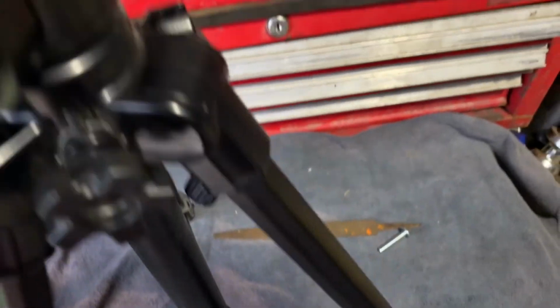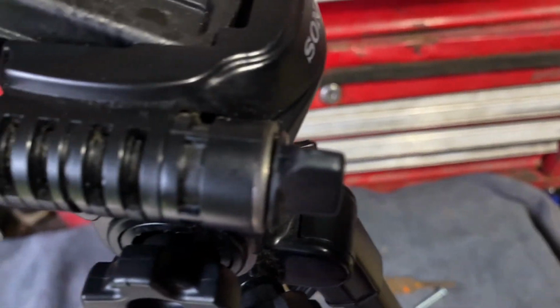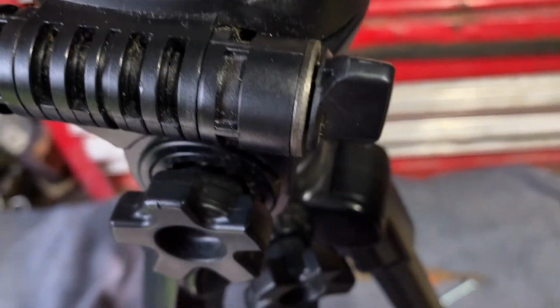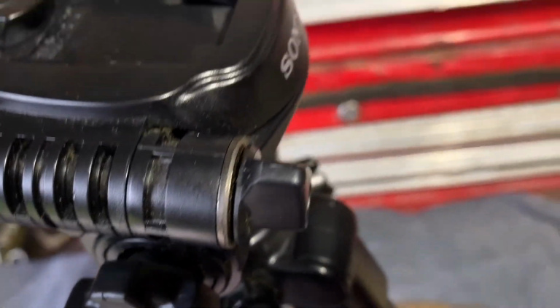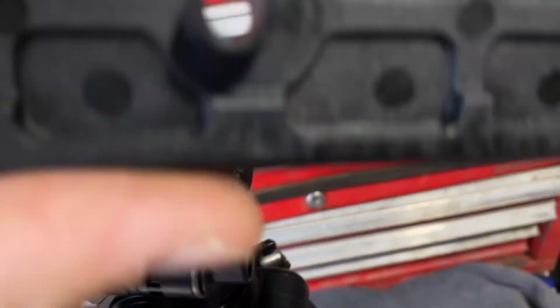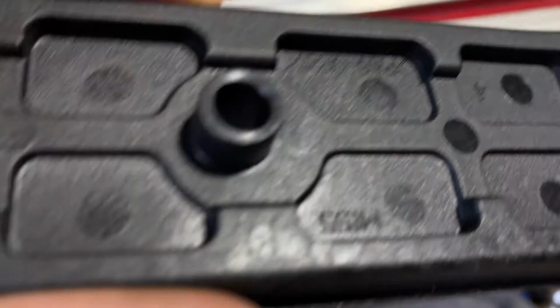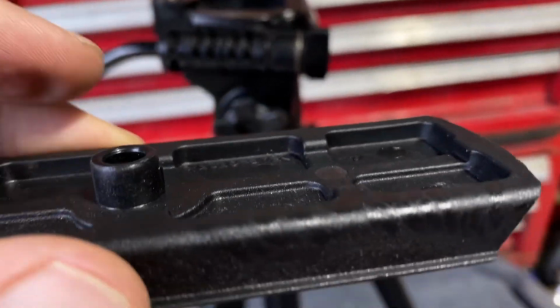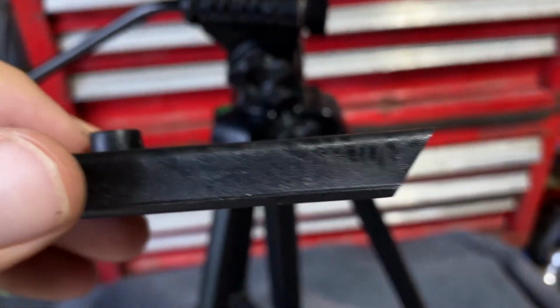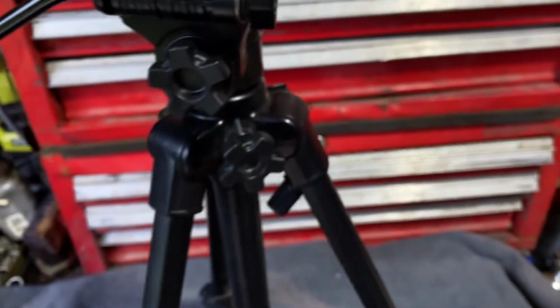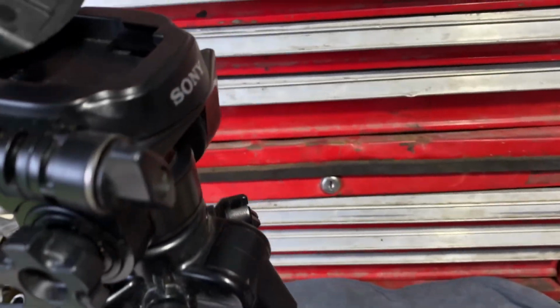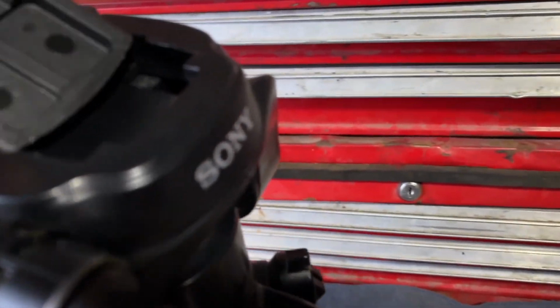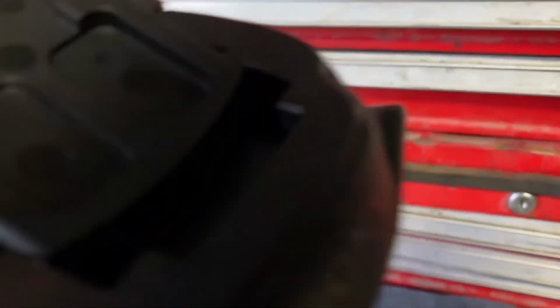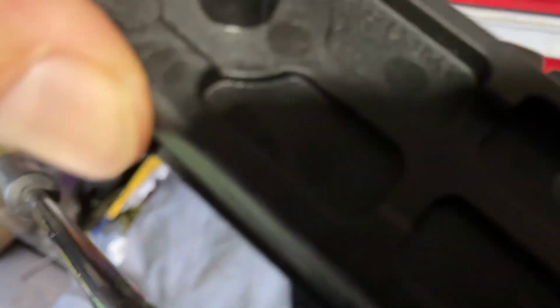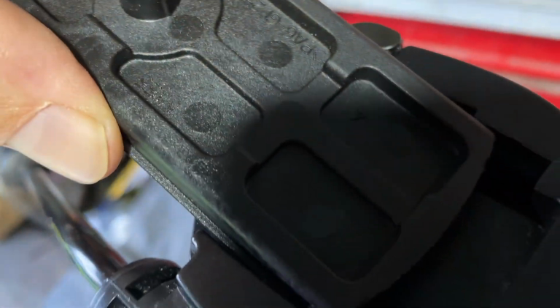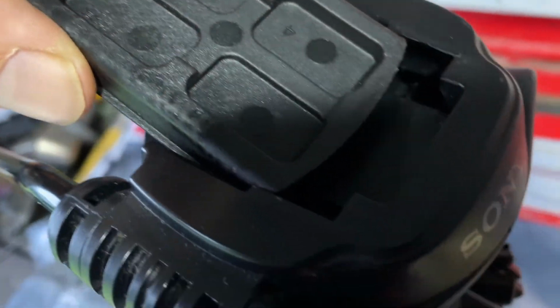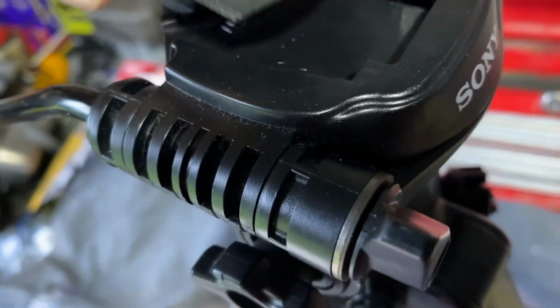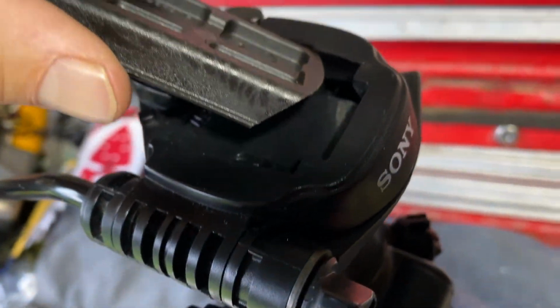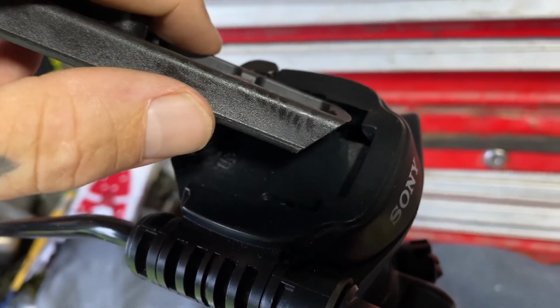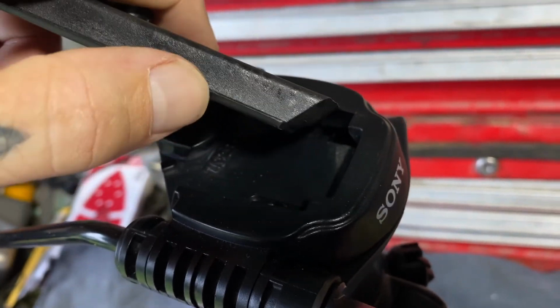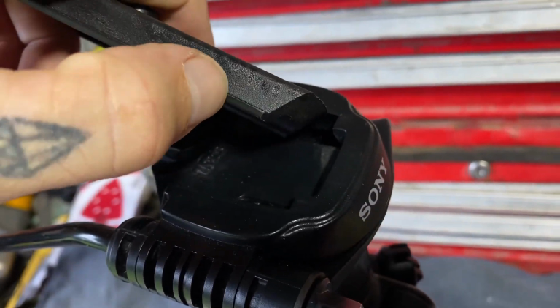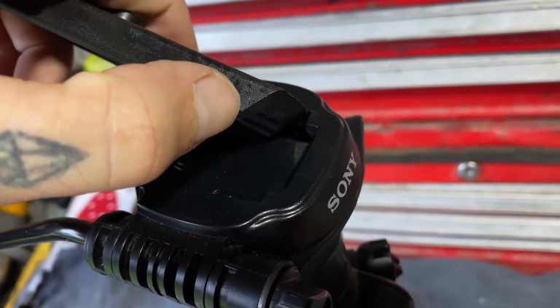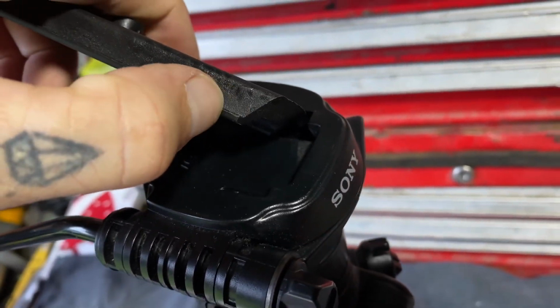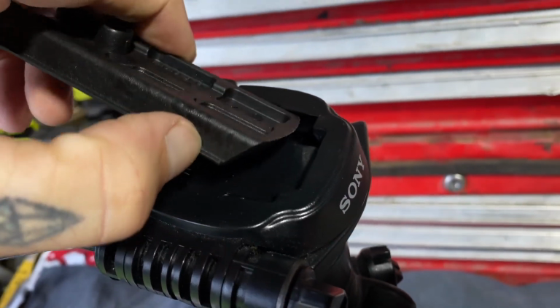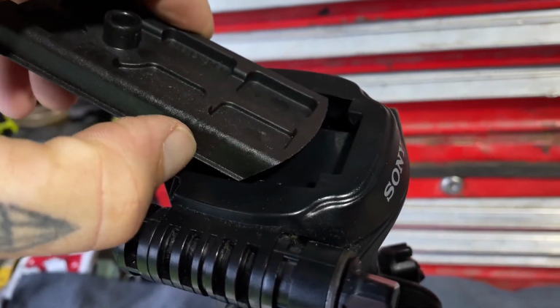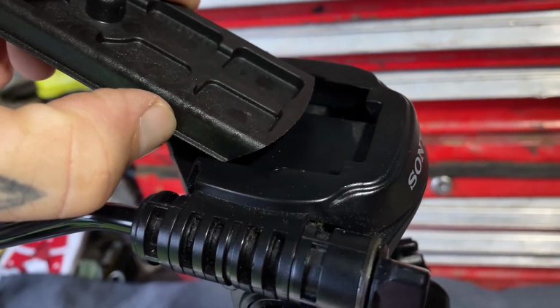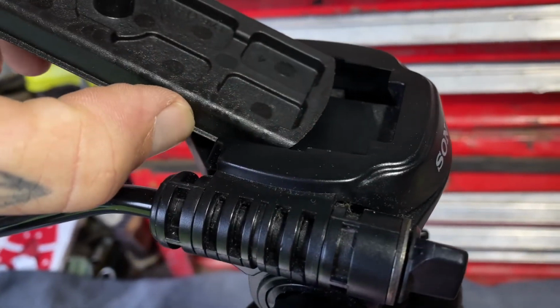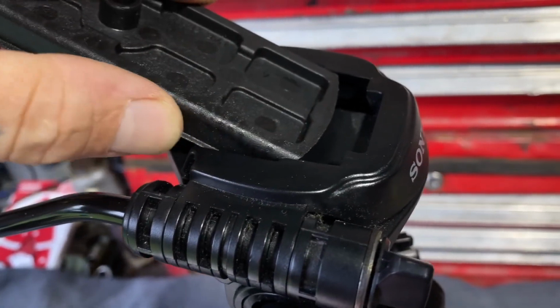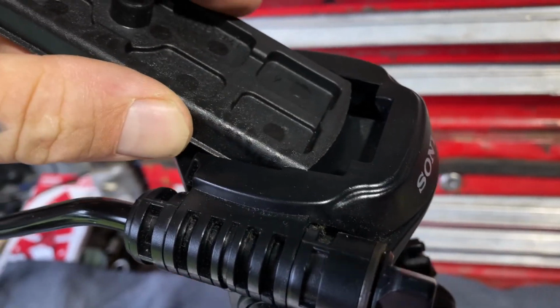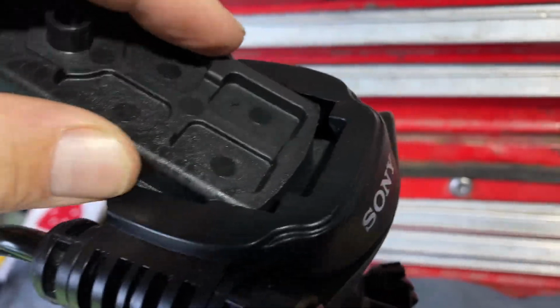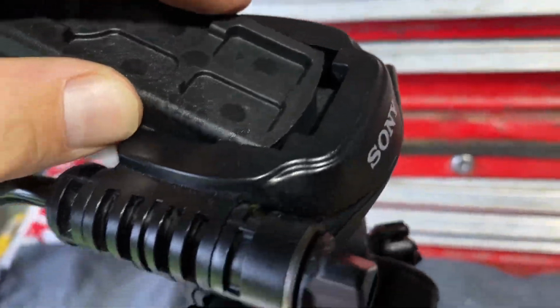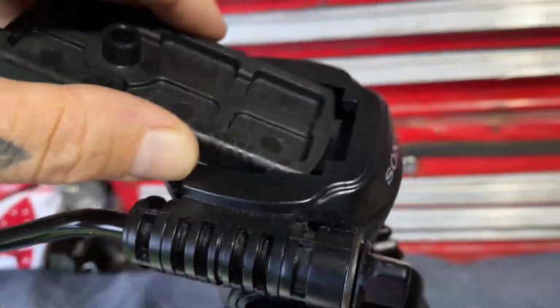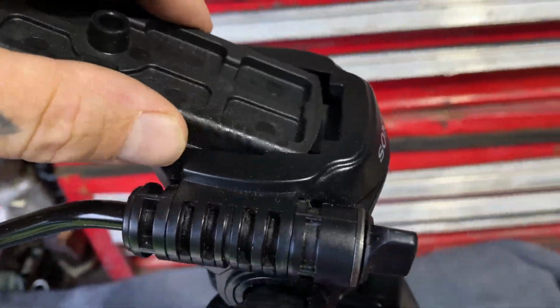I was just playing around with this little bit of Bakelite and it turns out it's actually the perfect width, with these lips on the bottom. For the temporary mount that I'm going to make, it's actually going to work brilliantly.